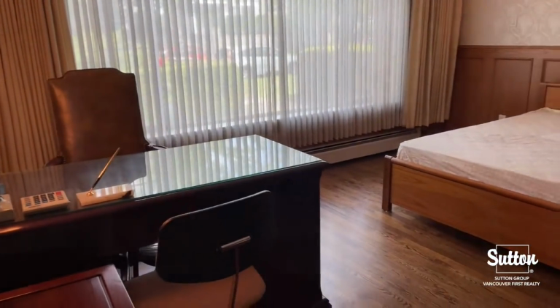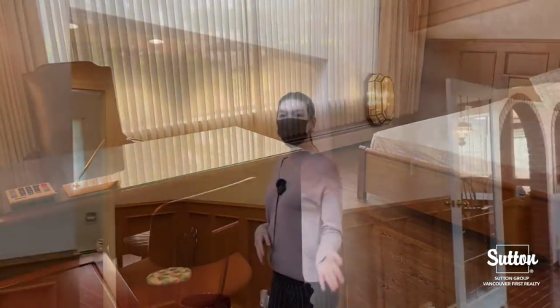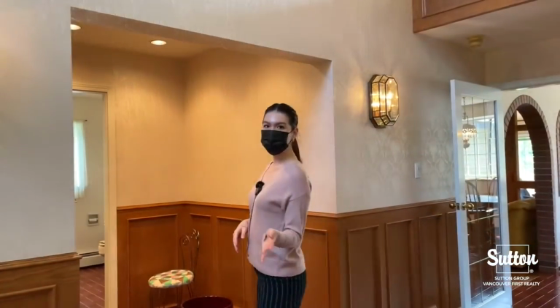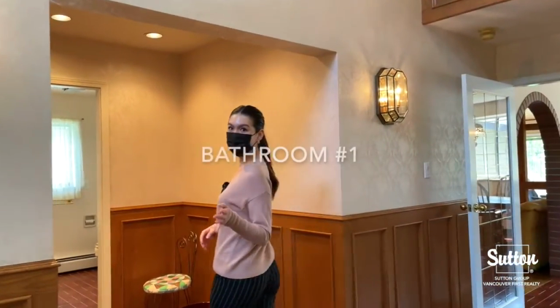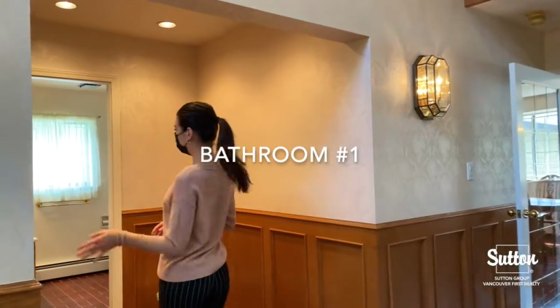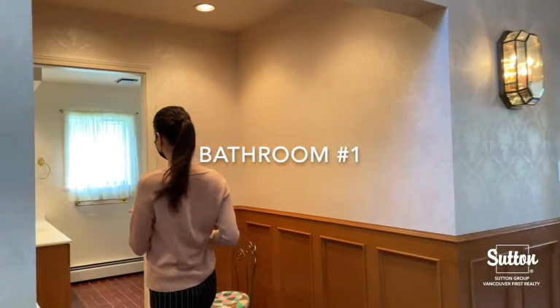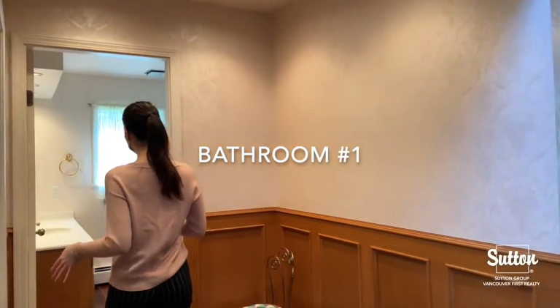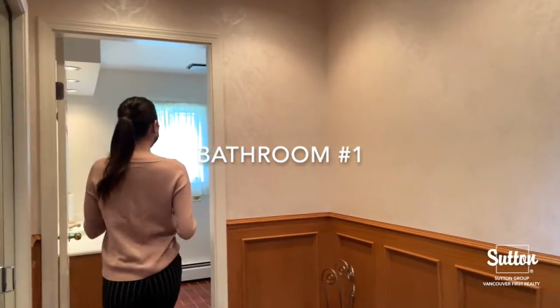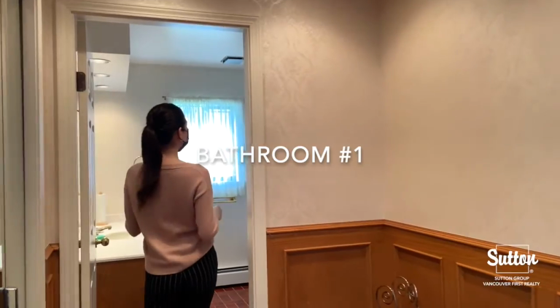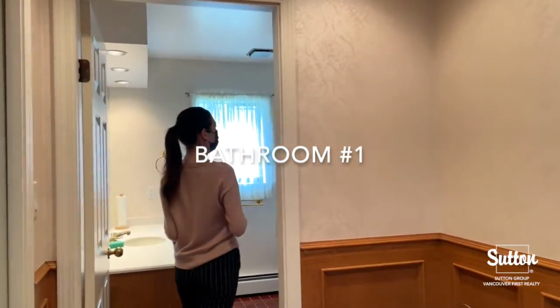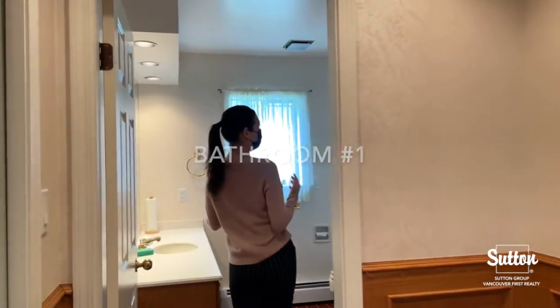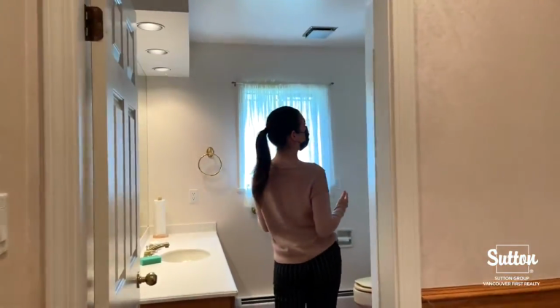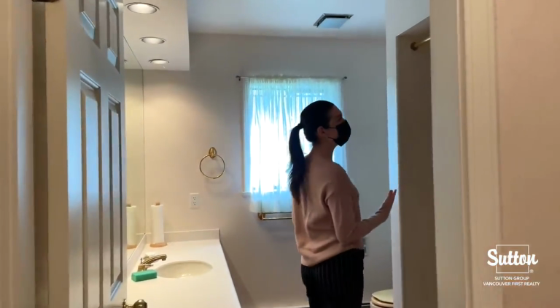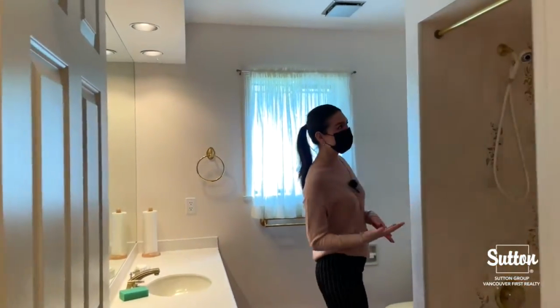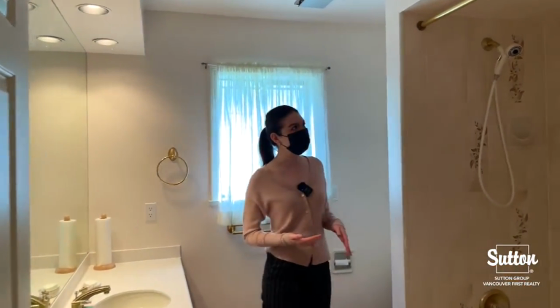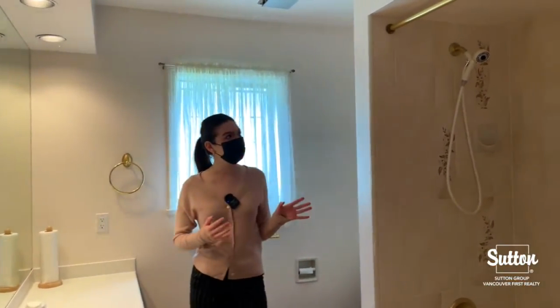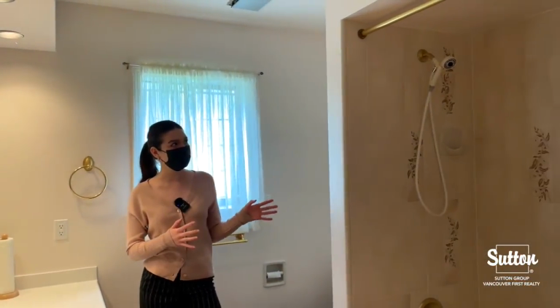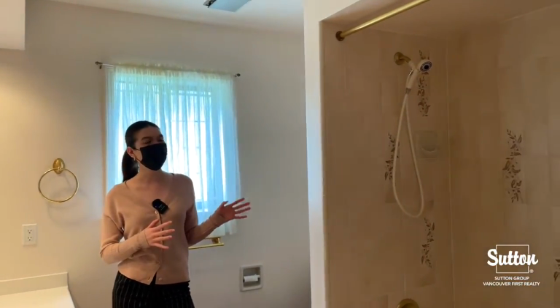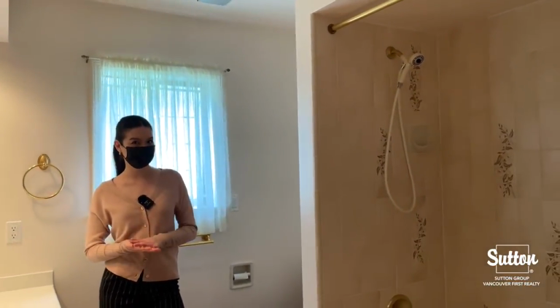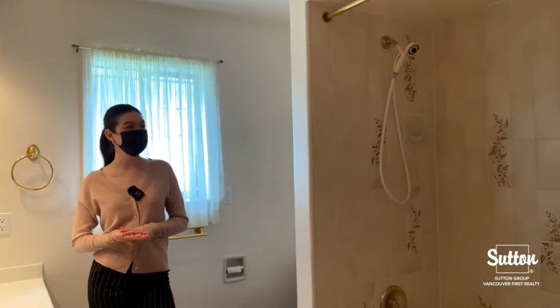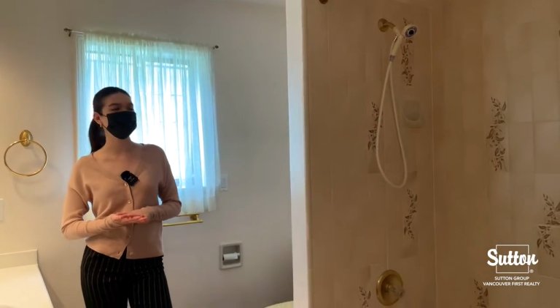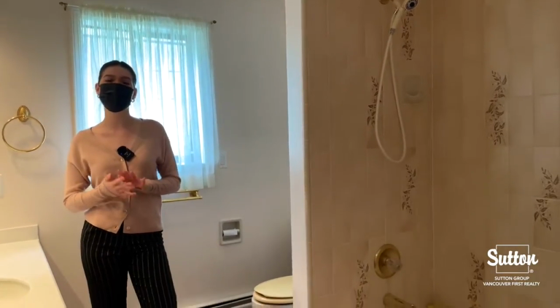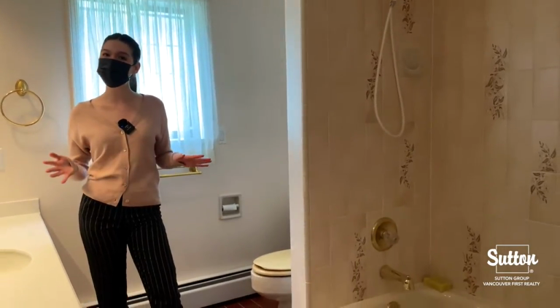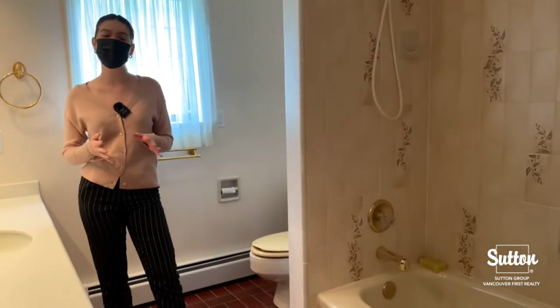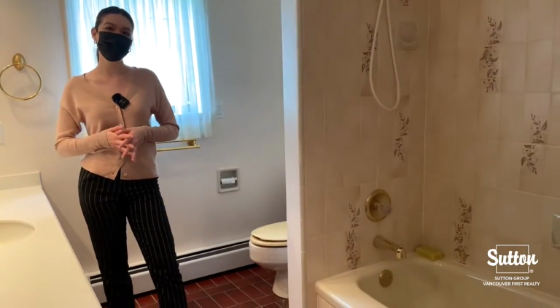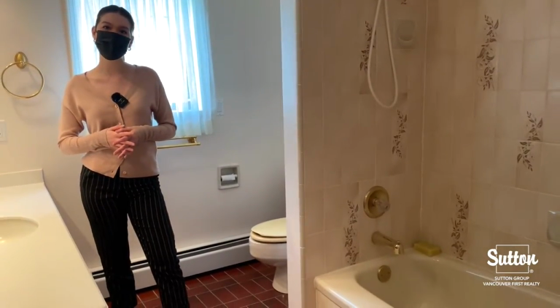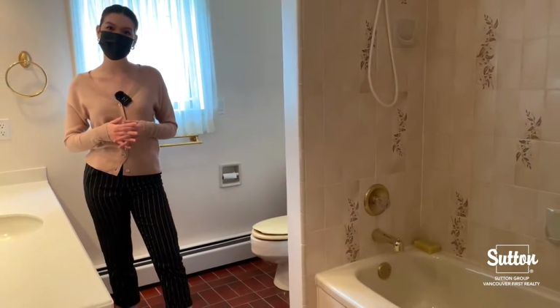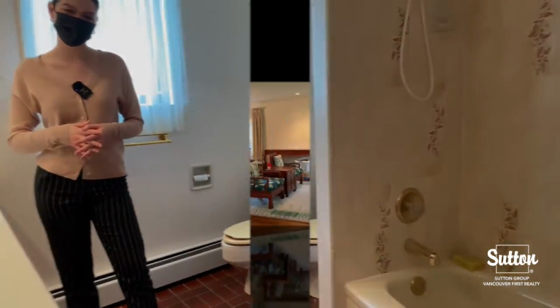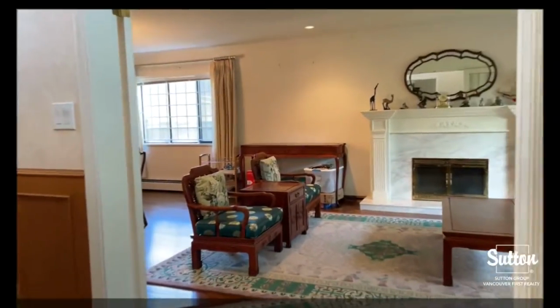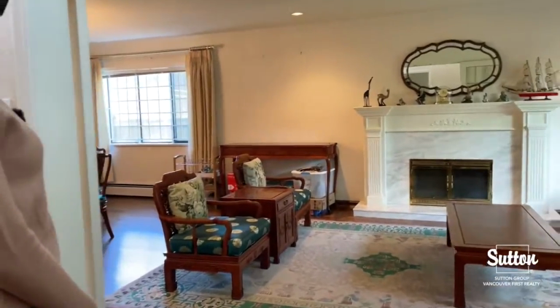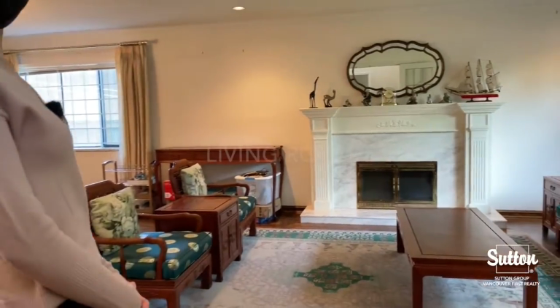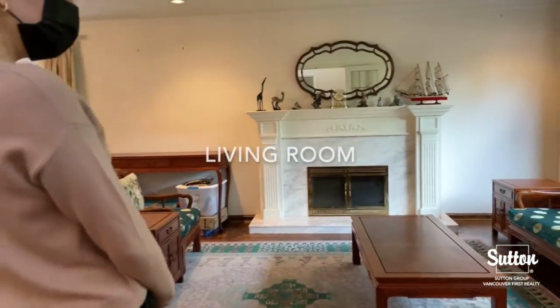We also have a bathroom on the first floor. What makes this bathroom a little bit different is we don't usually see homes with showers on the first floor, so this makes it very accessible and very convenient for any seniors. Here we have our living room.